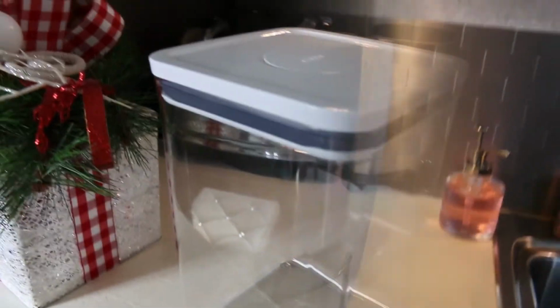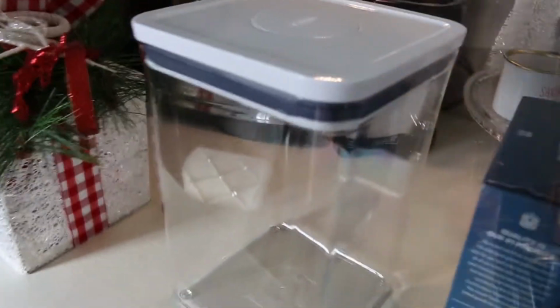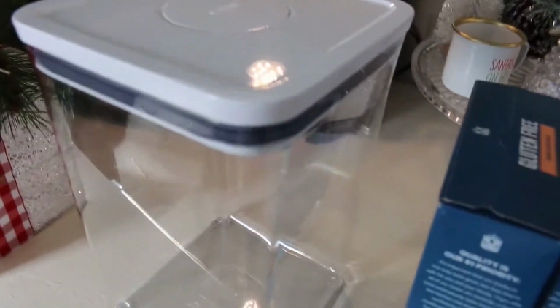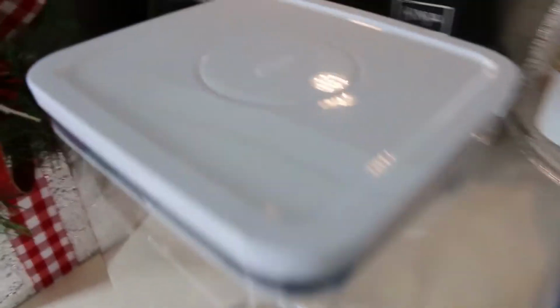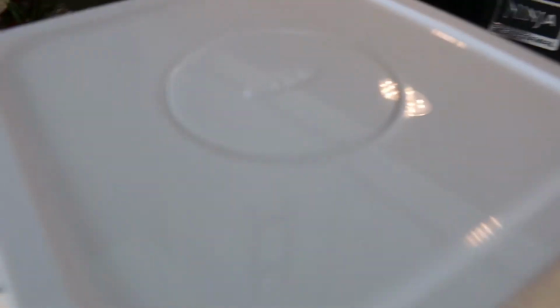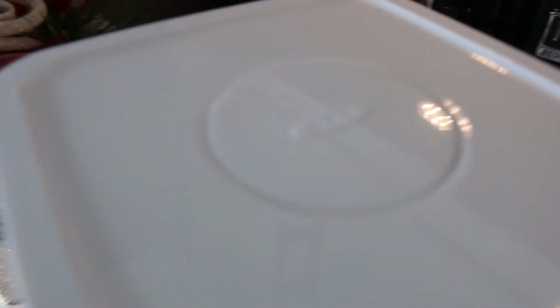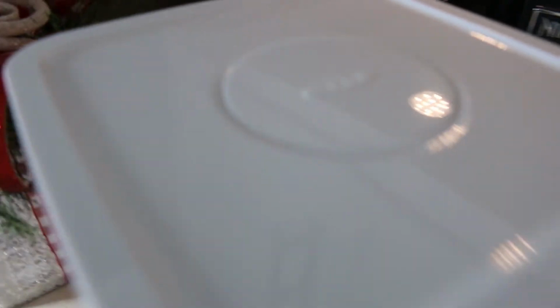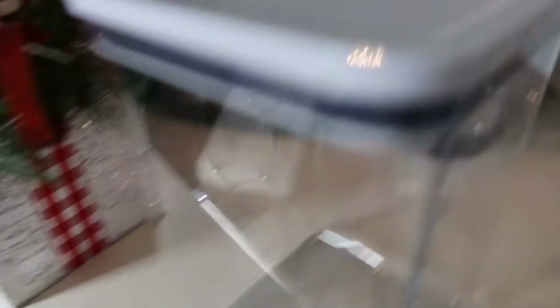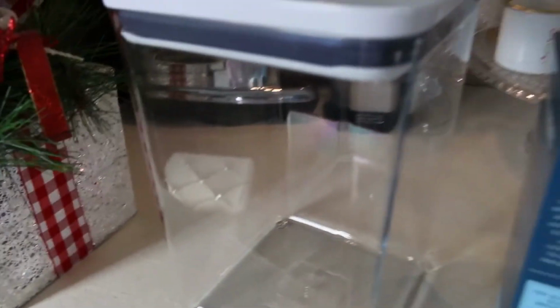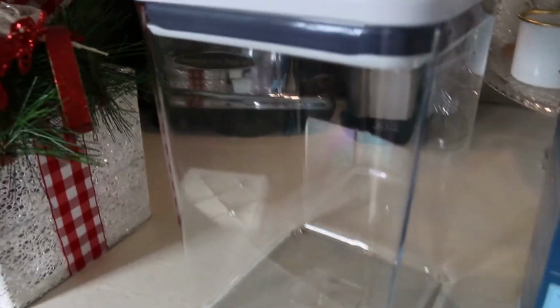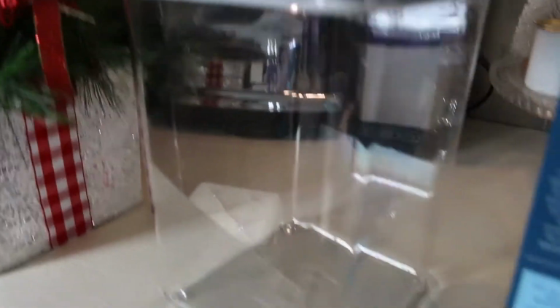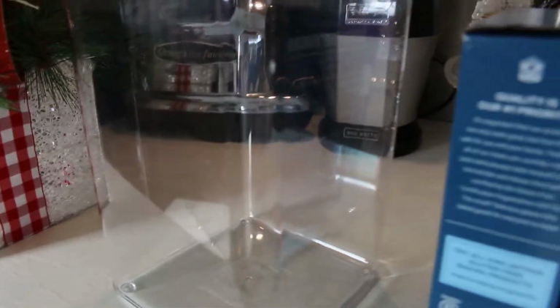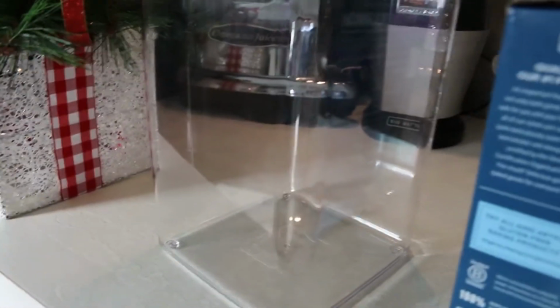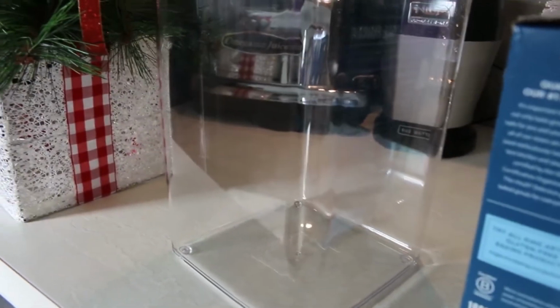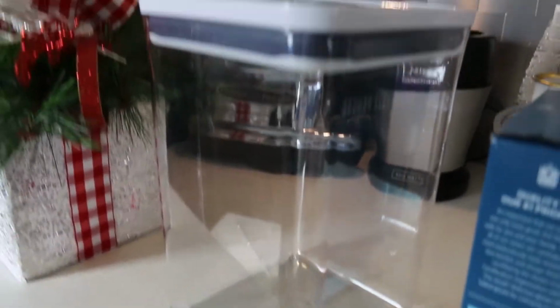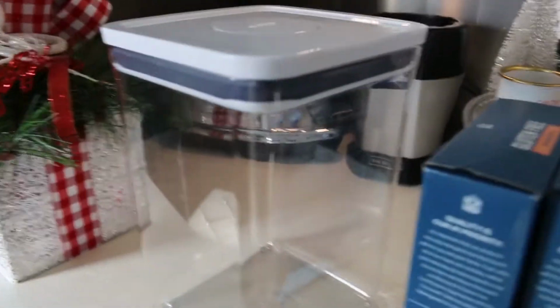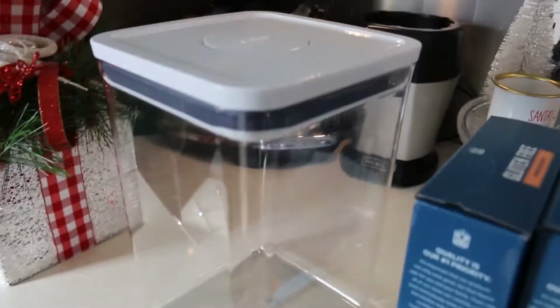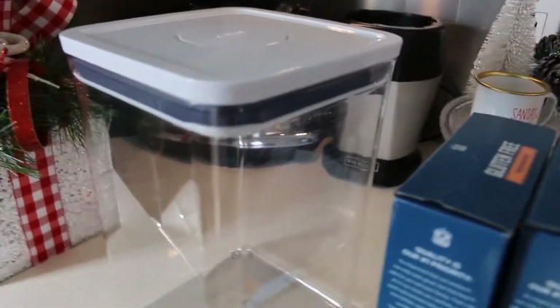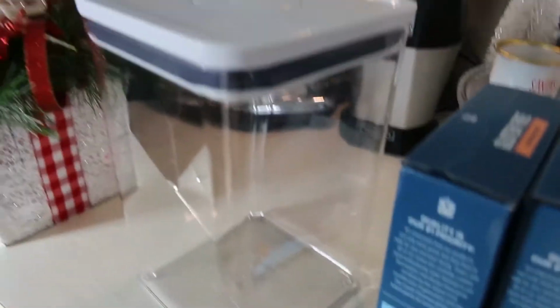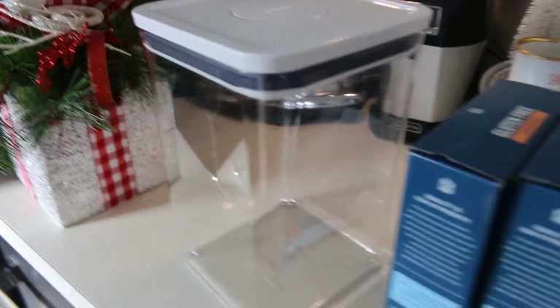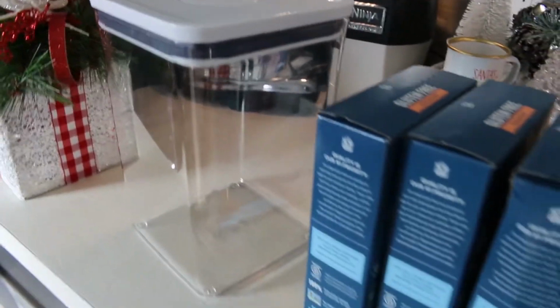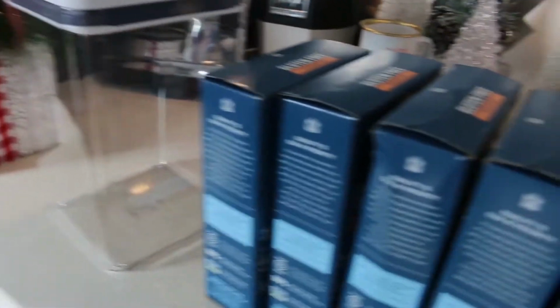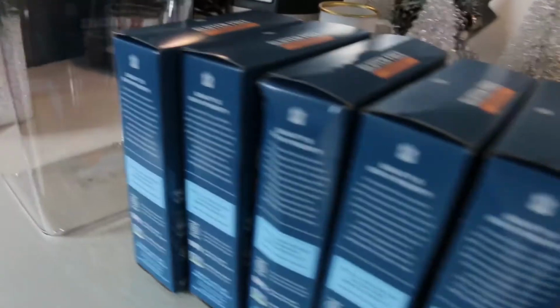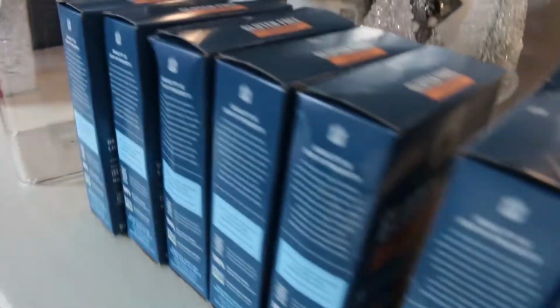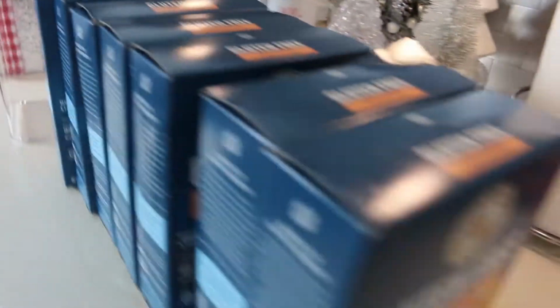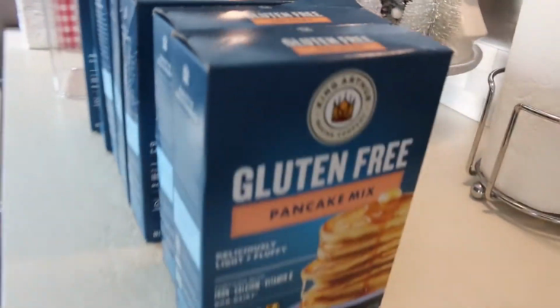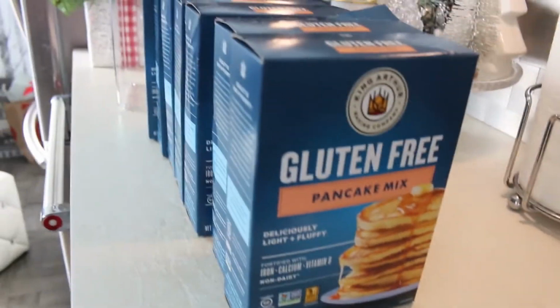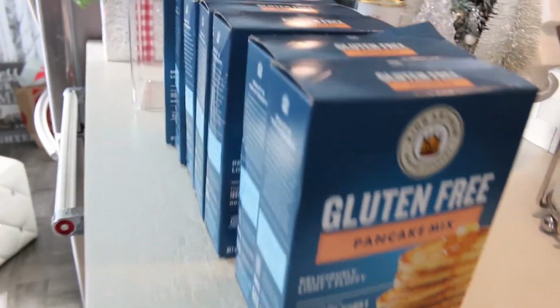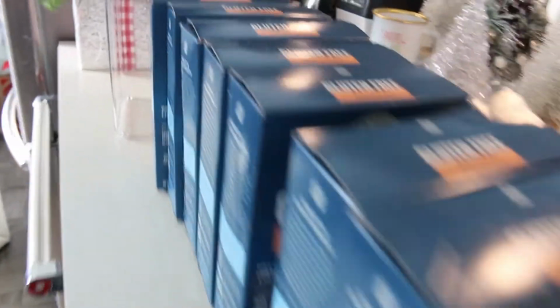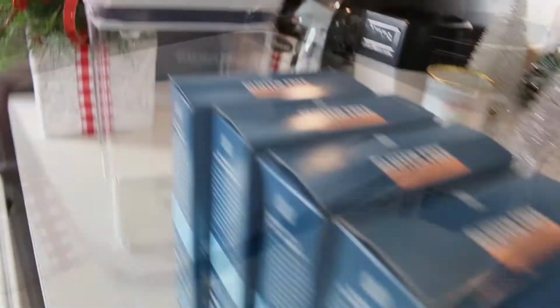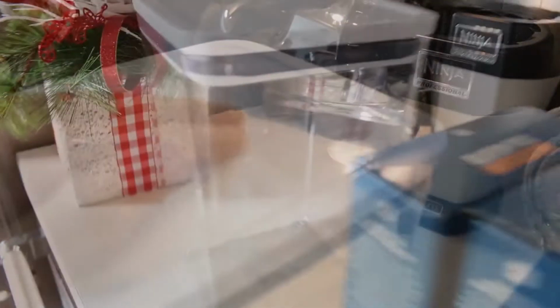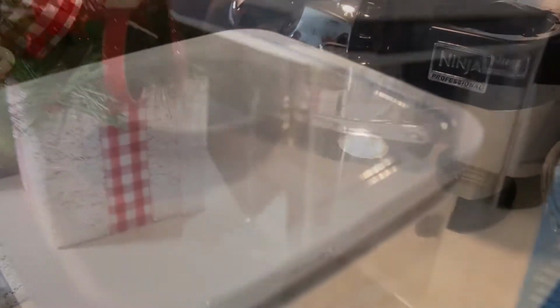I got this OXO container. I've heard so many good things about this storage container. I got this from Kohl's, and now my favorite pancake mix all lined up. Let's see how many we can fit in here.